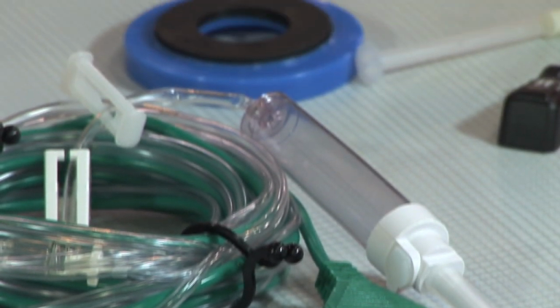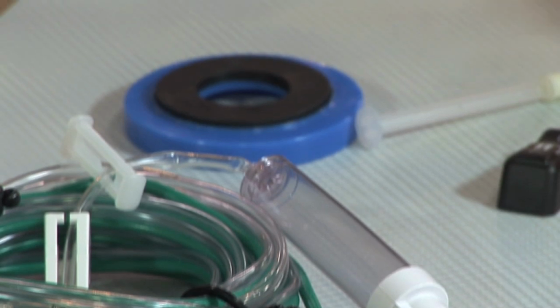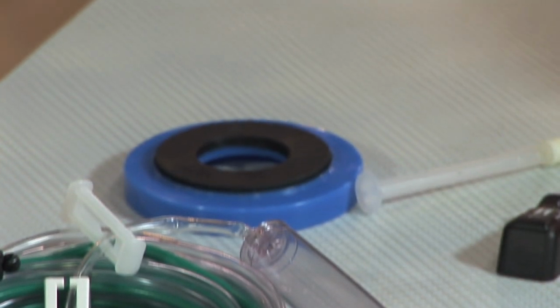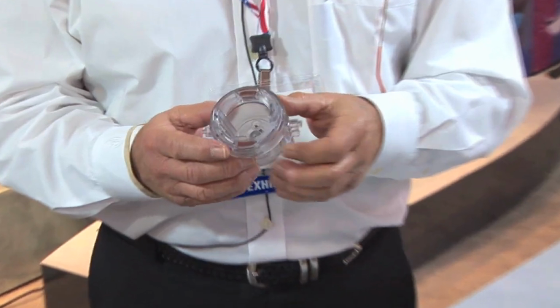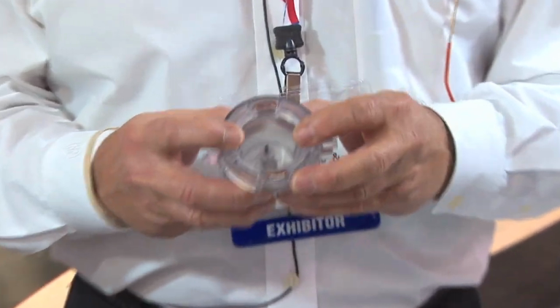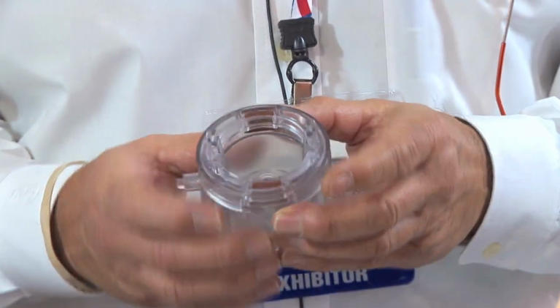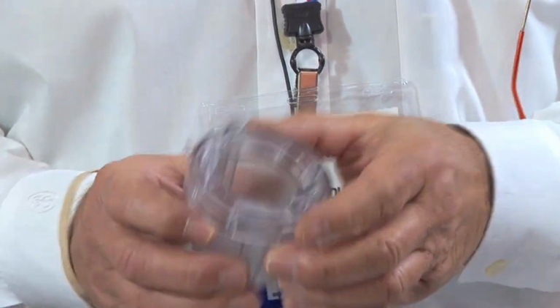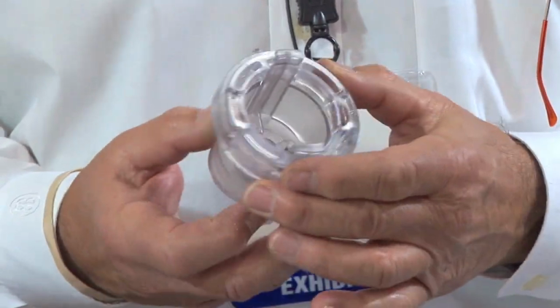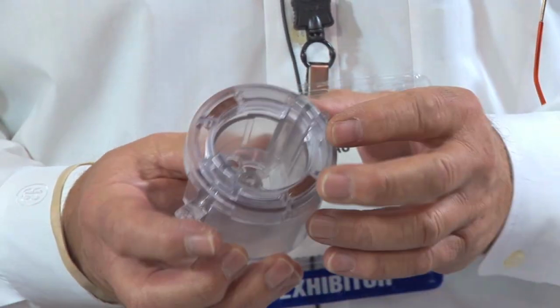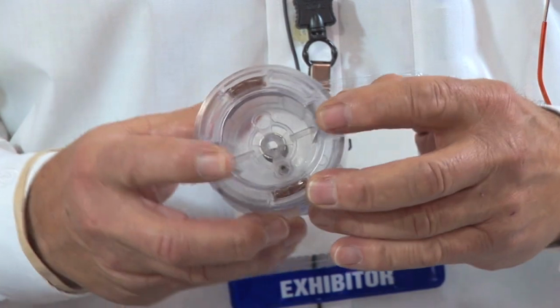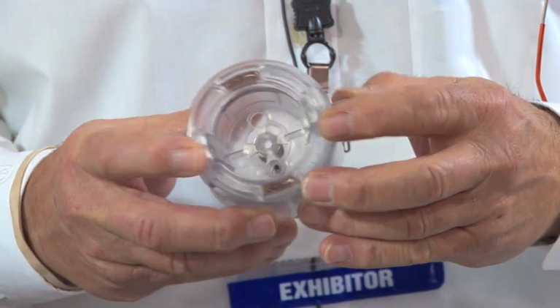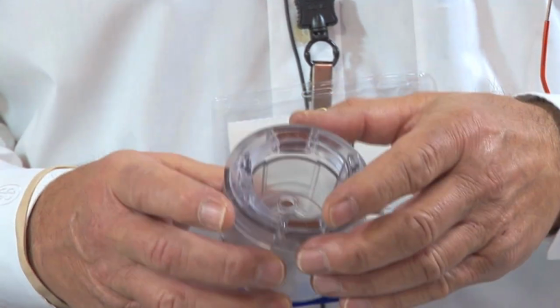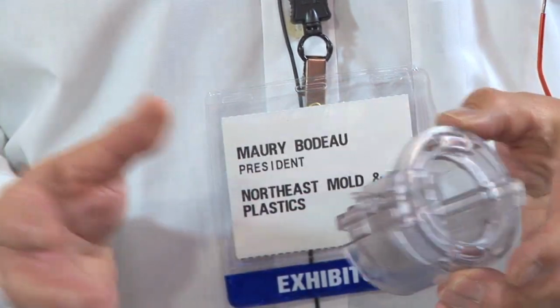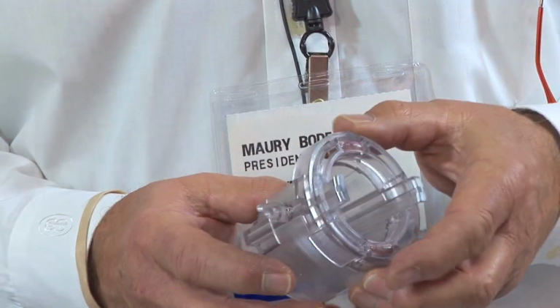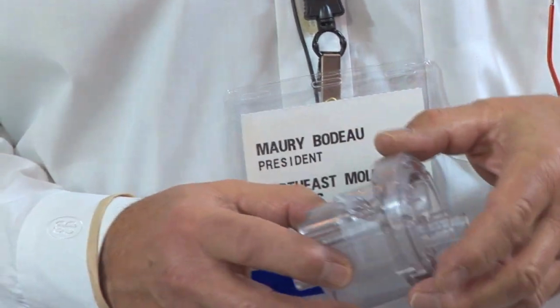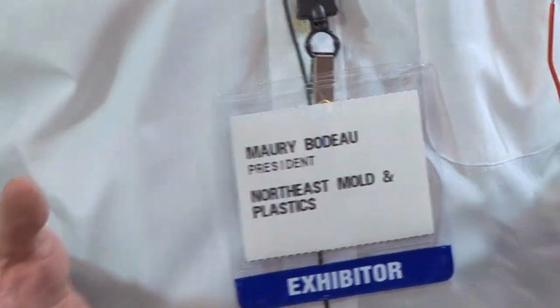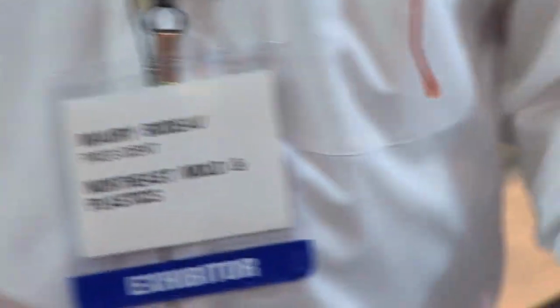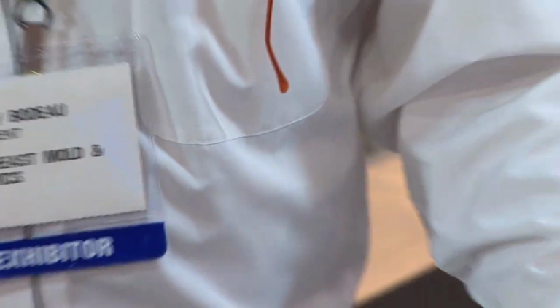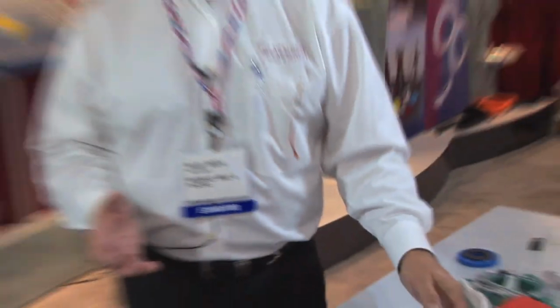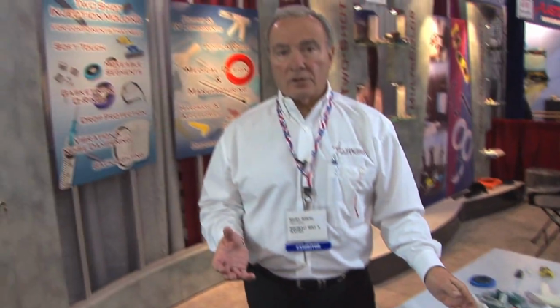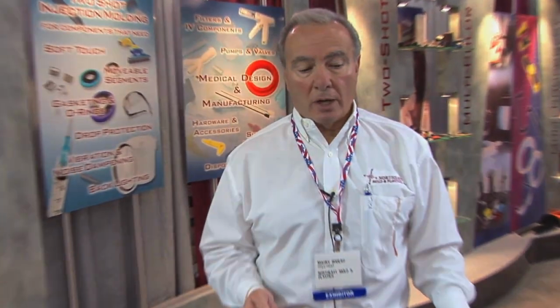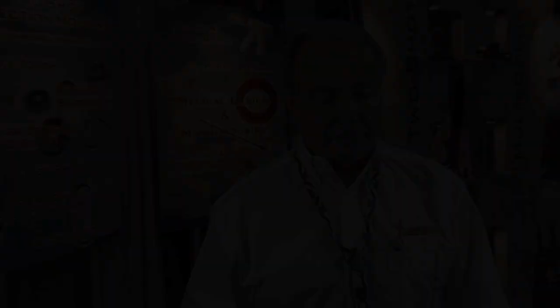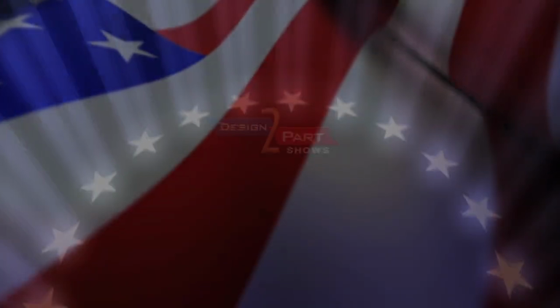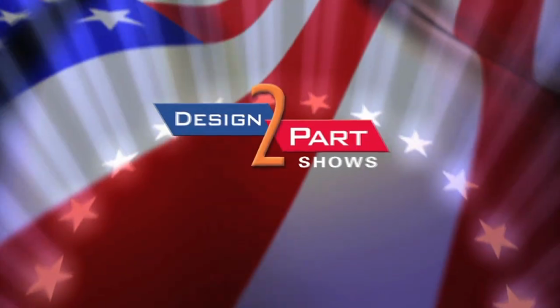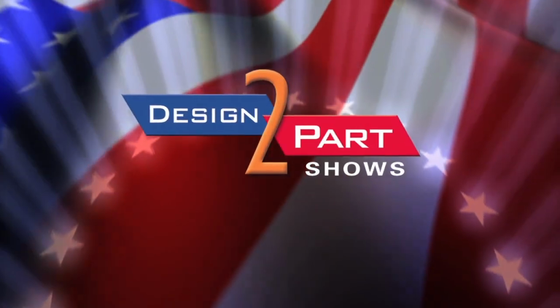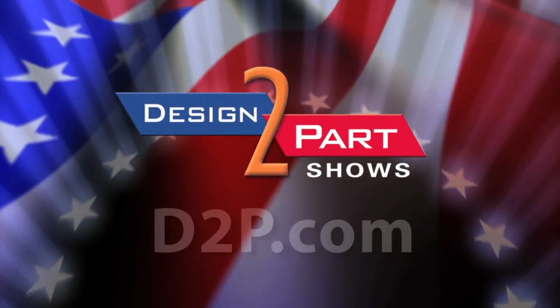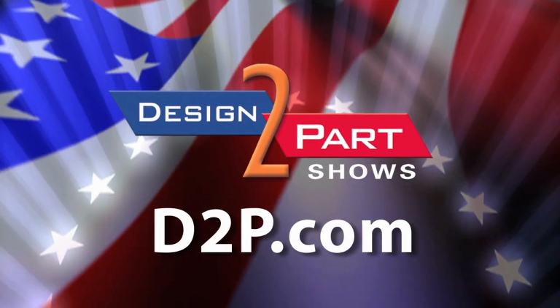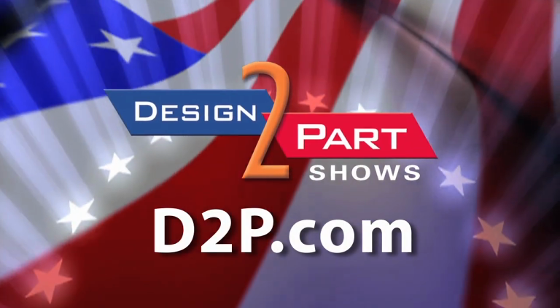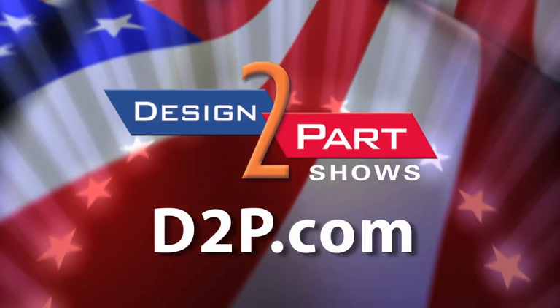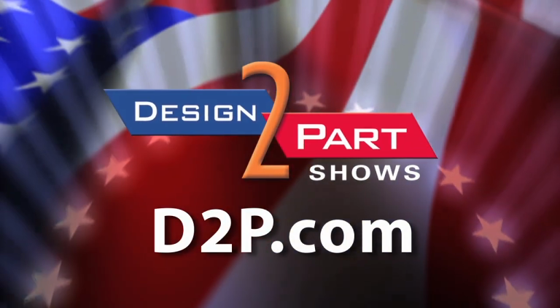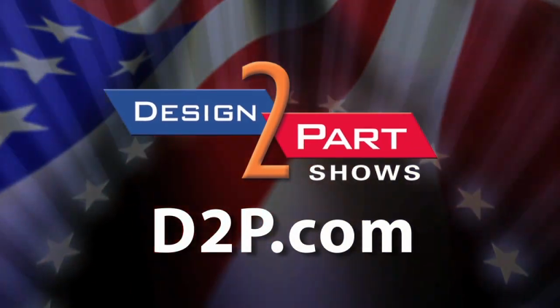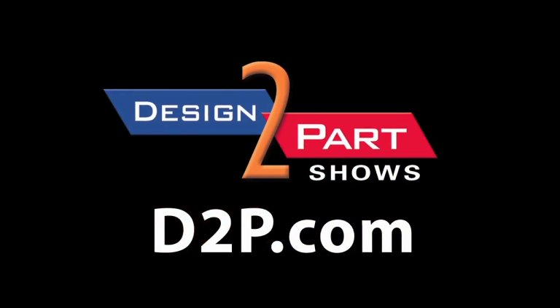We also do assembly products — taking several products, combining them into one under one part number, sent specifically to our clients as a finished product. See us and other quality suppliers at d2p.com.